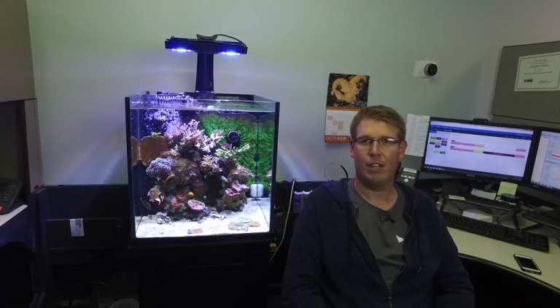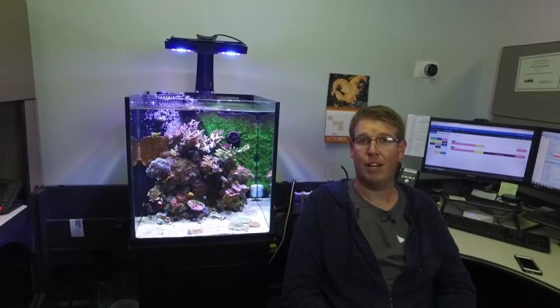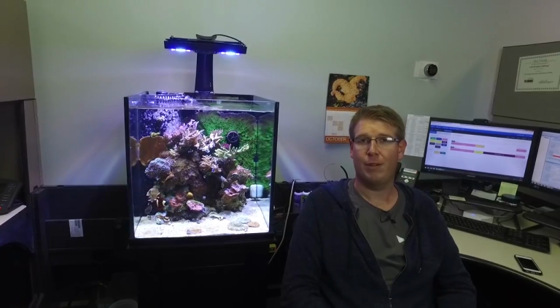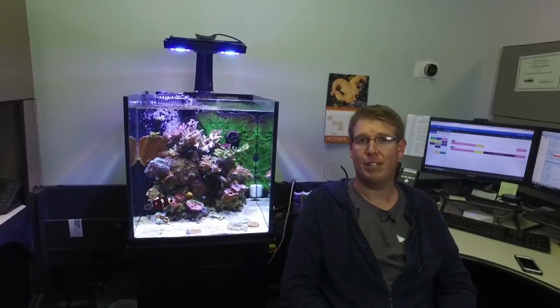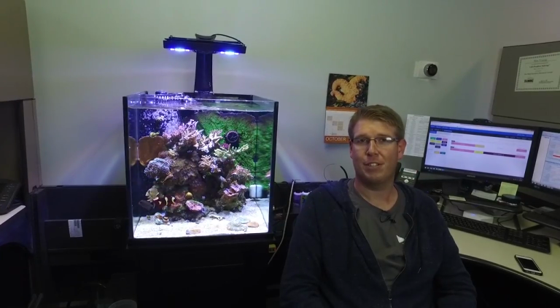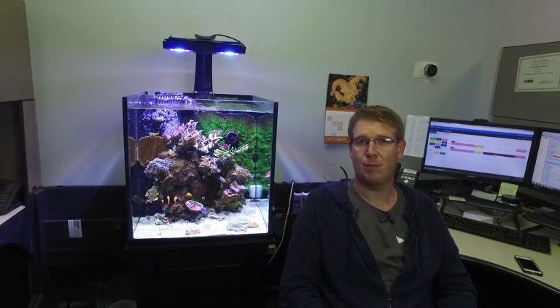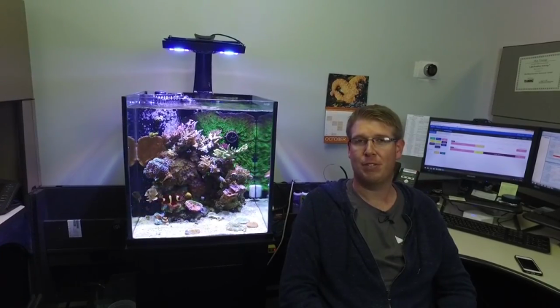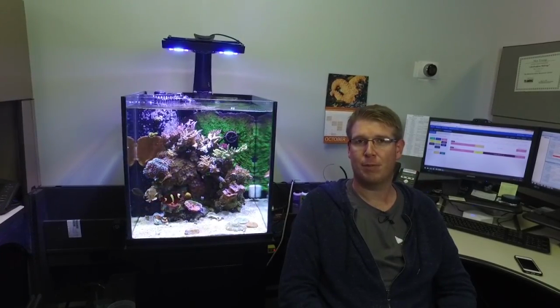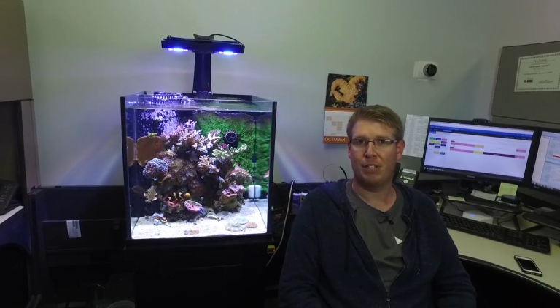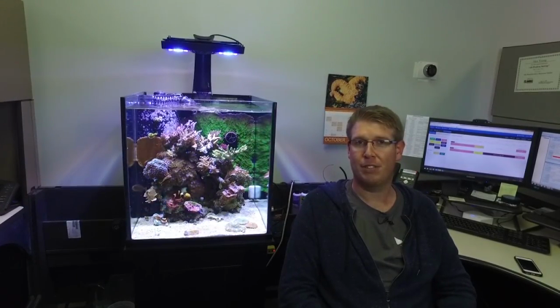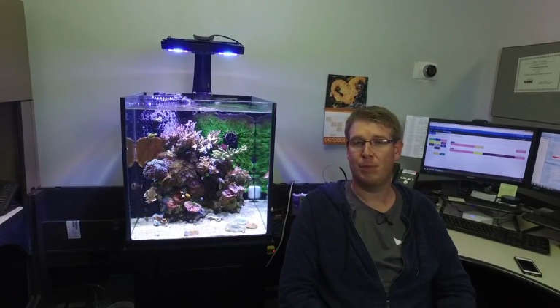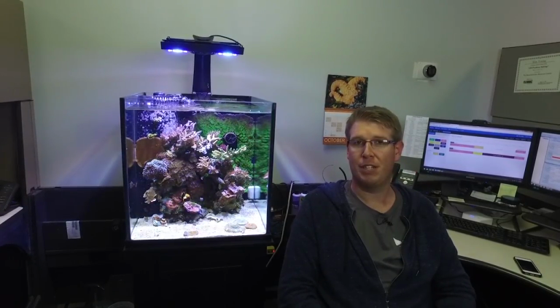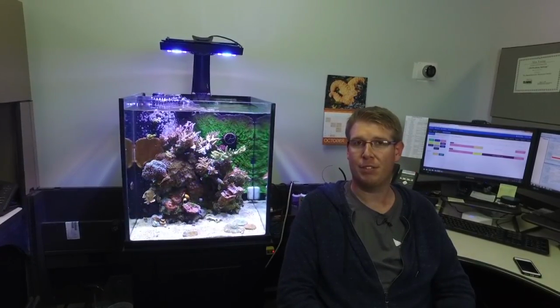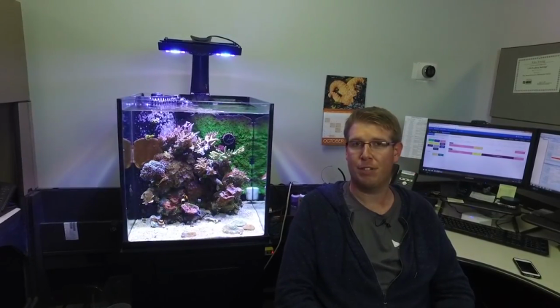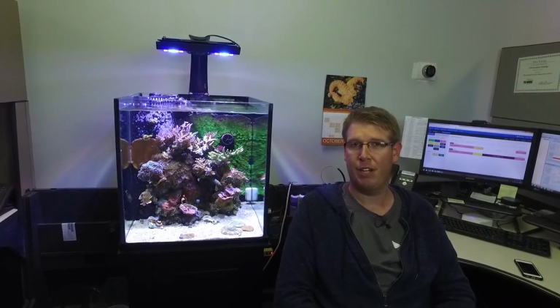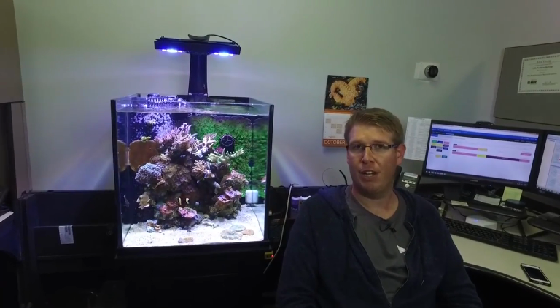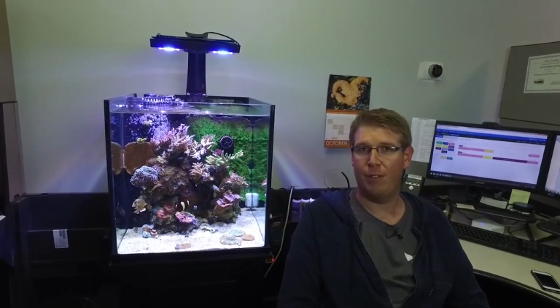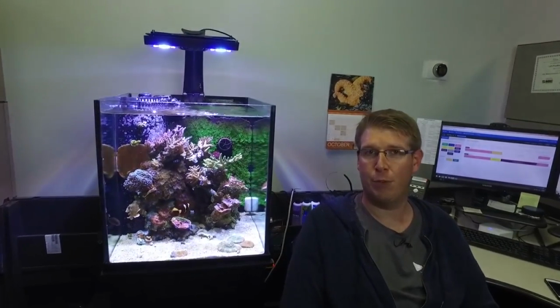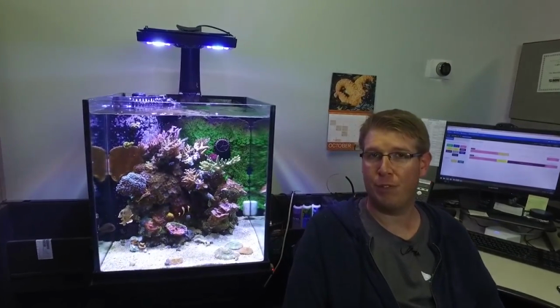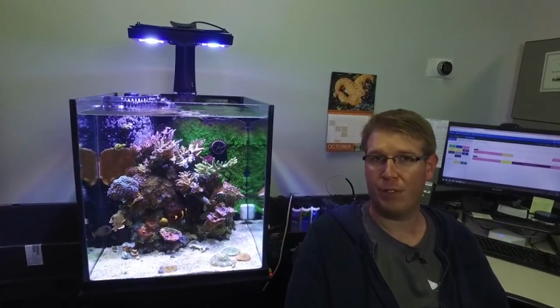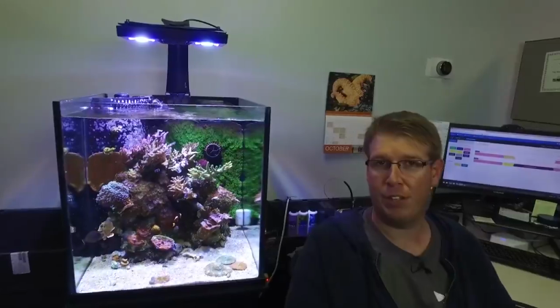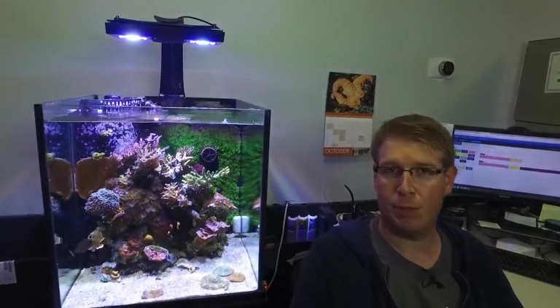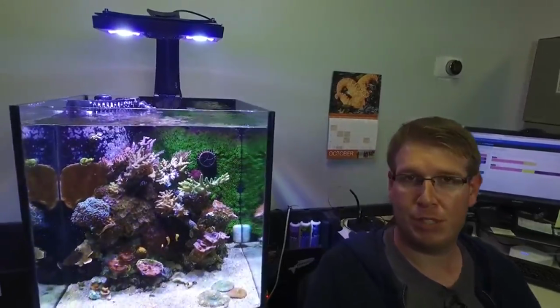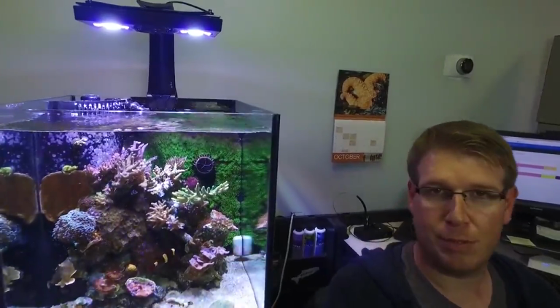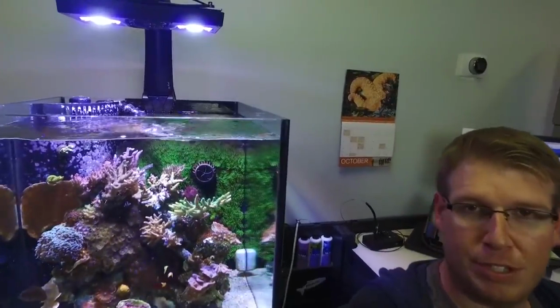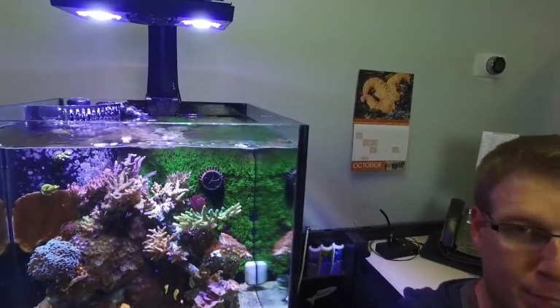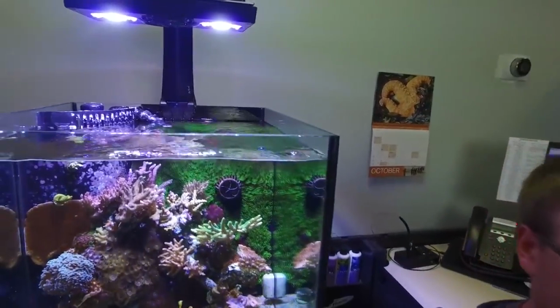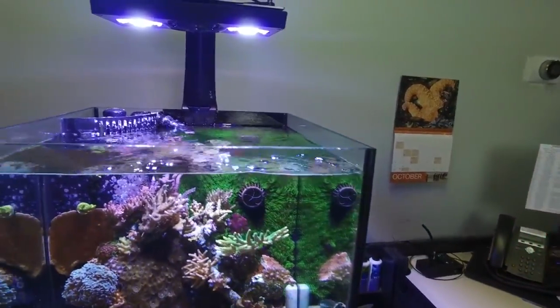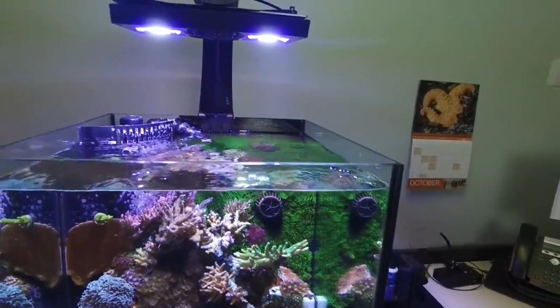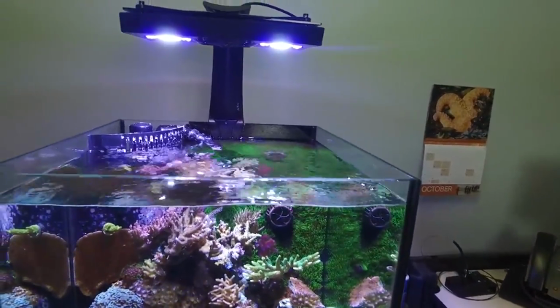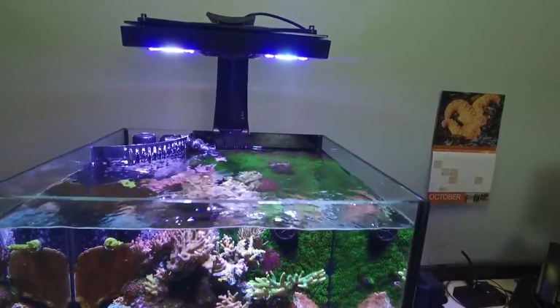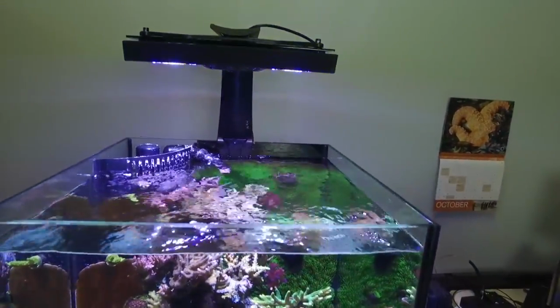Hi, I'm Alex Young from Ecotech Marine and this is my tank tour. I have a 45 gallon rimless aquarium, it's made by Deep Blue Professional.